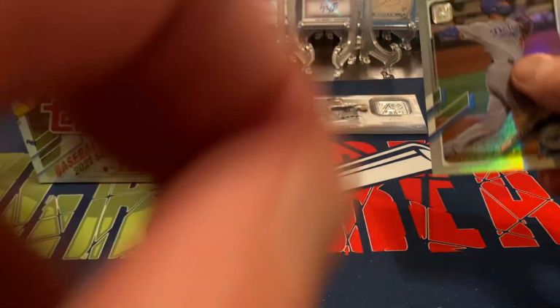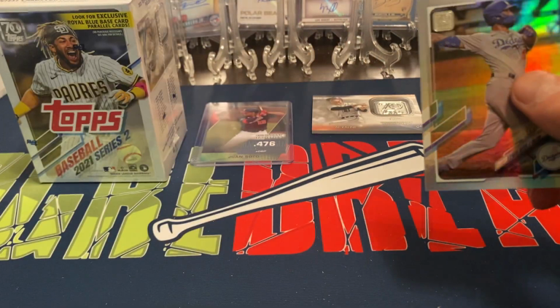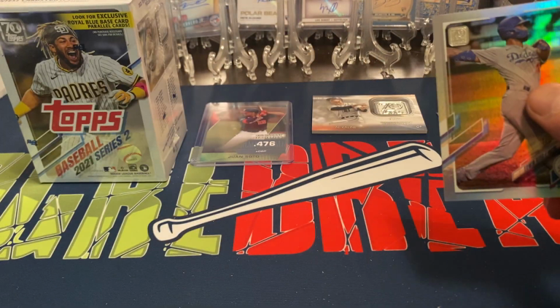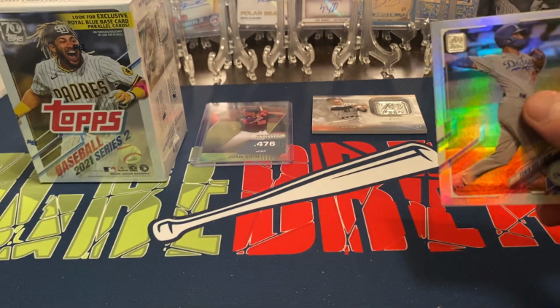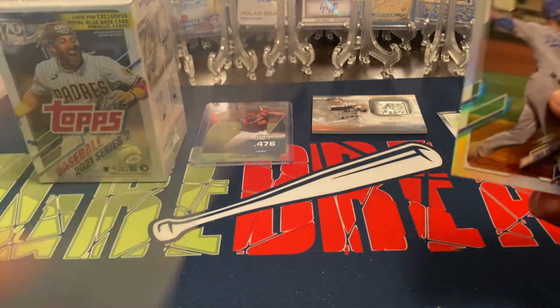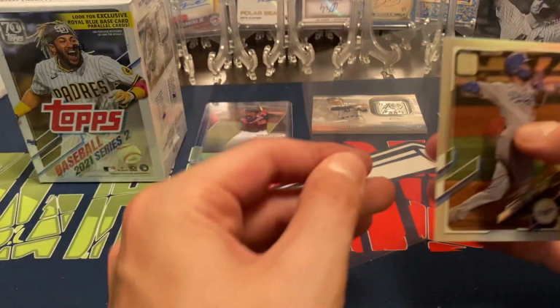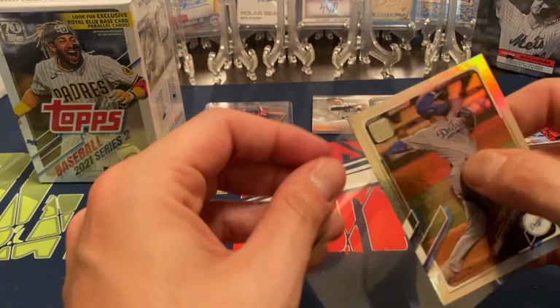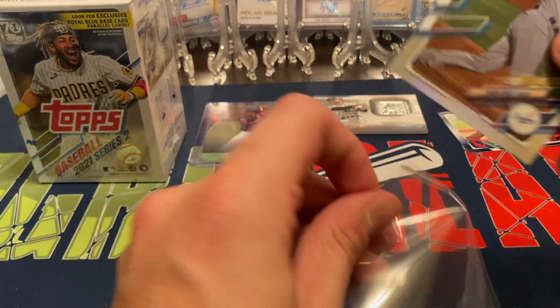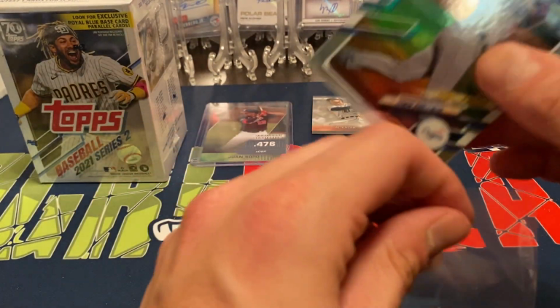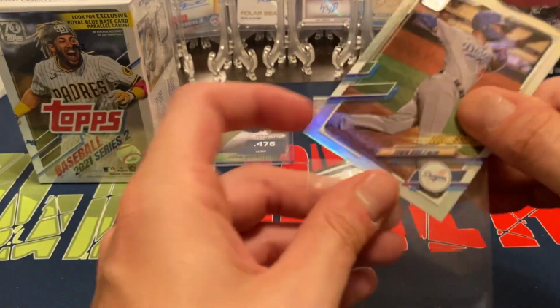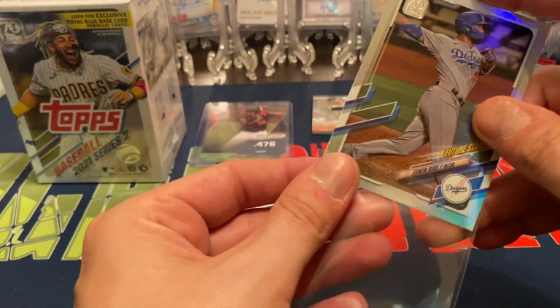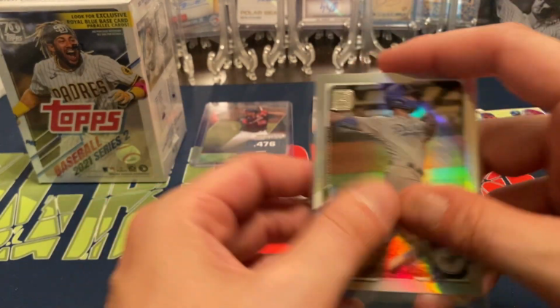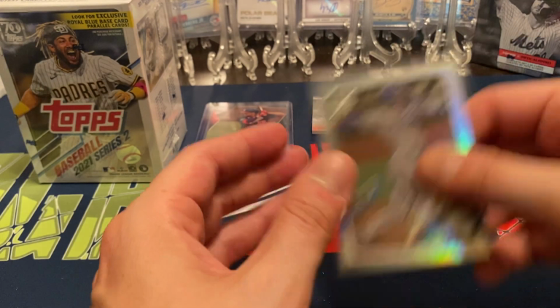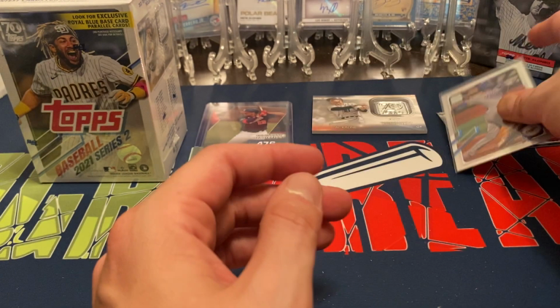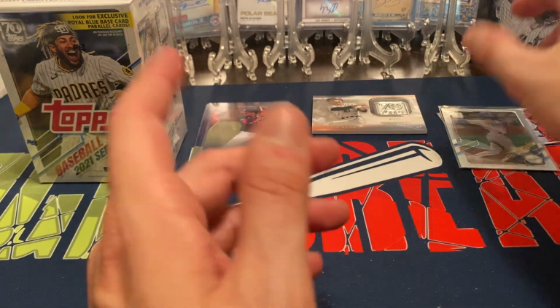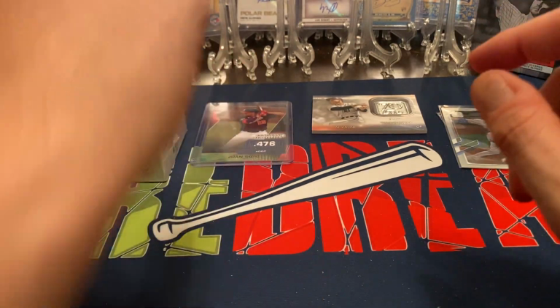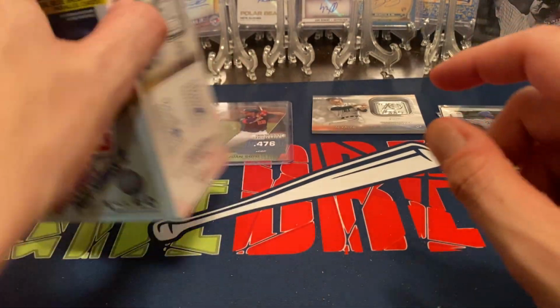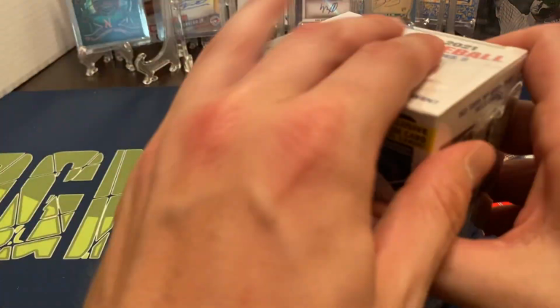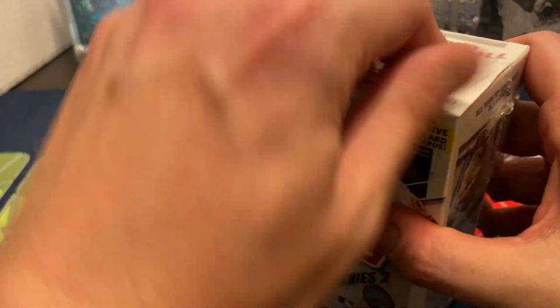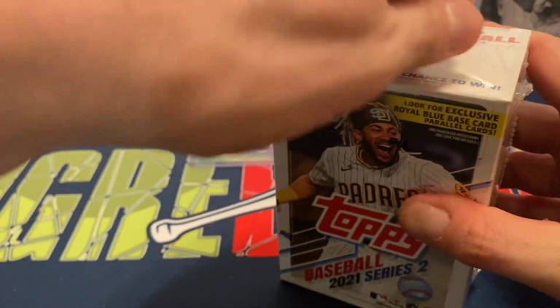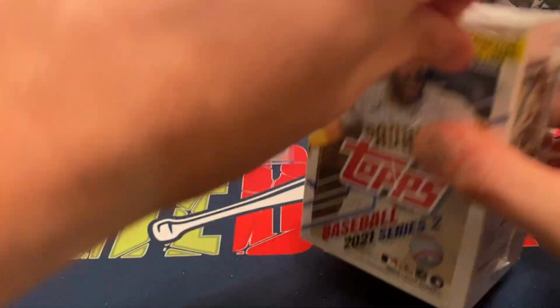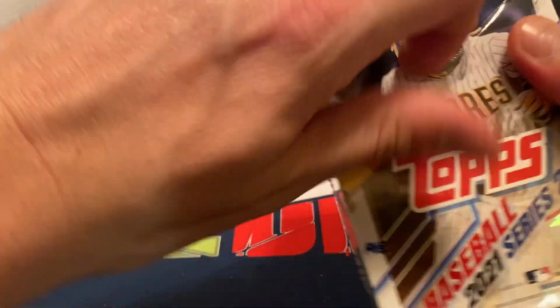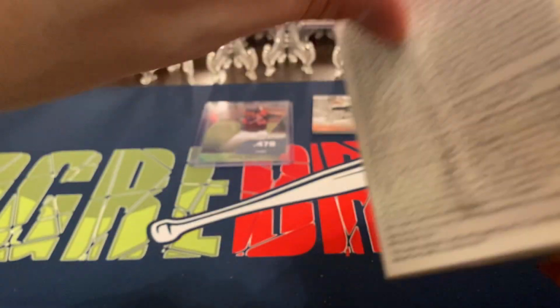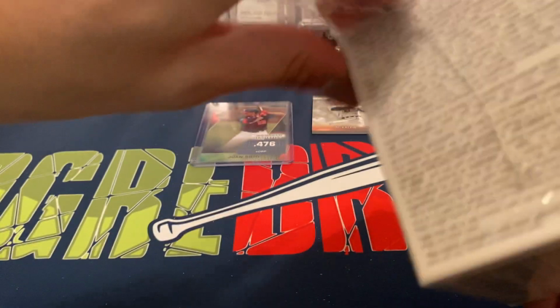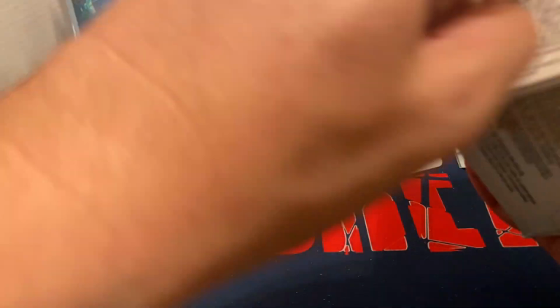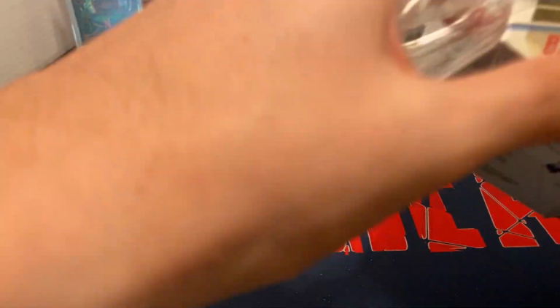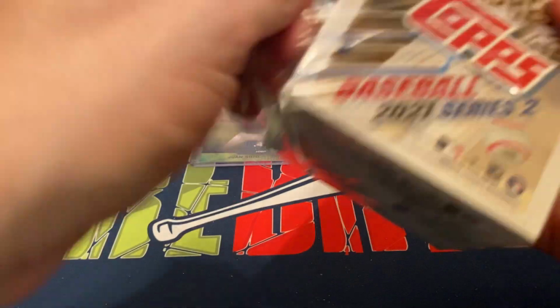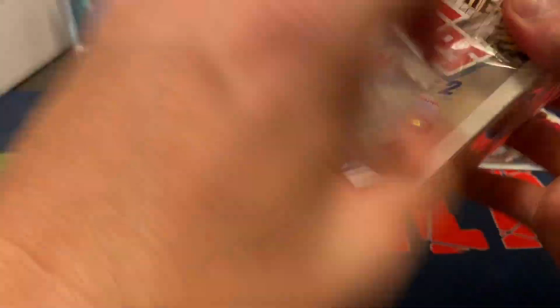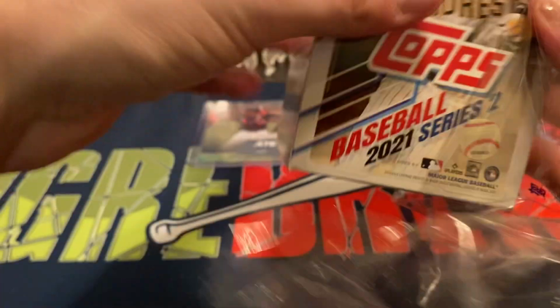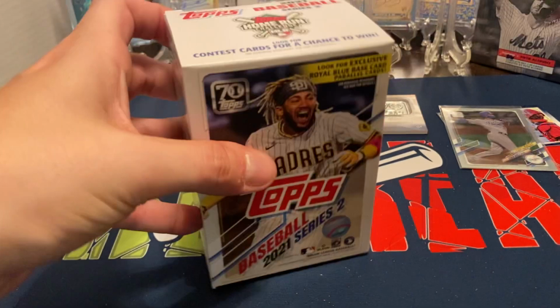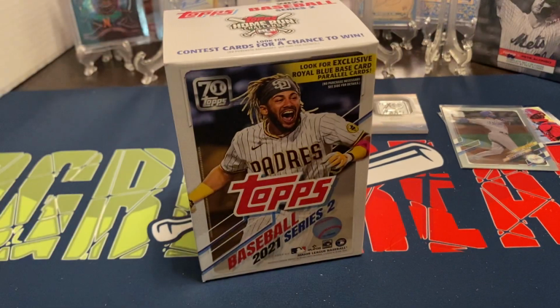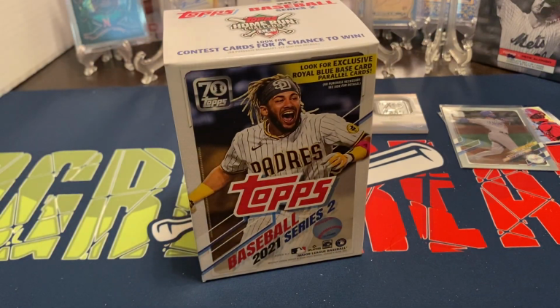We do get a foil Edwin Rios Future Stars — that's not too bad. And then our patch — our made-up patch with the 70th anniversary. We got Al Kaline. Not numbered or anything, but these can be potentially numbered. I'm going to throw Rios in a sleeve real quick — he's a decent little player in my opinion. Let's go on to the second Blaster Box and see if it can do just as well, maybe a little better. It's nice getting any numbered card, for sure.